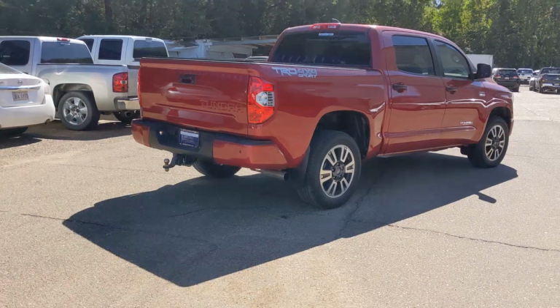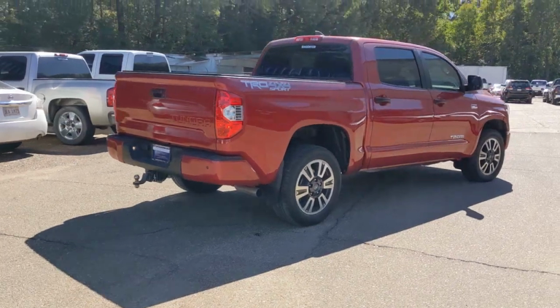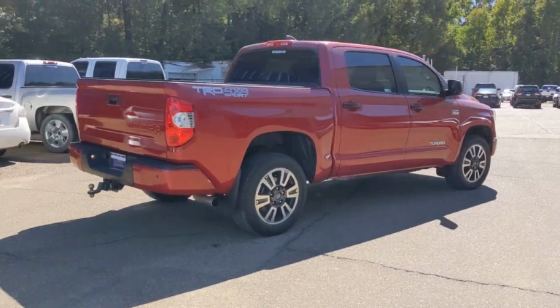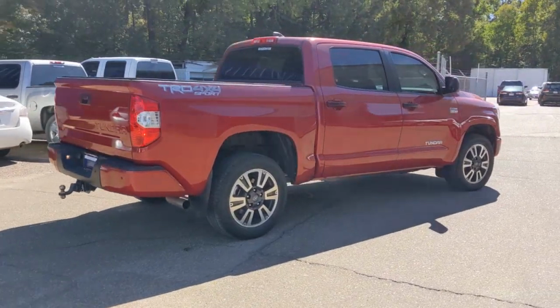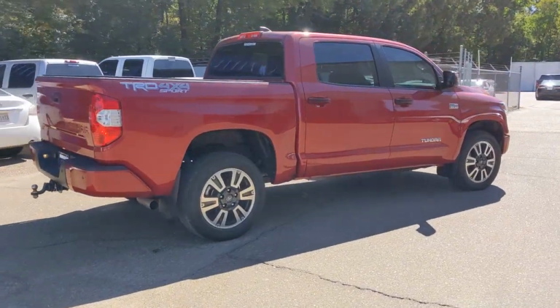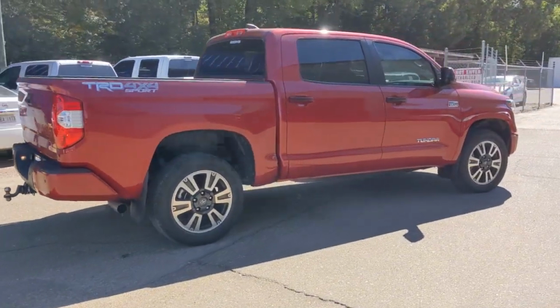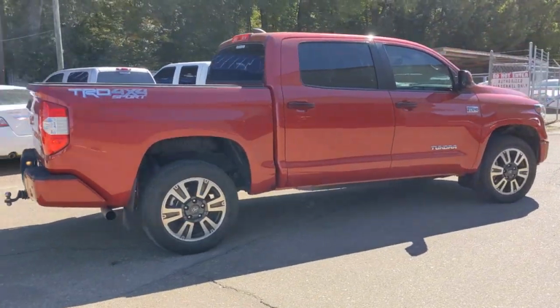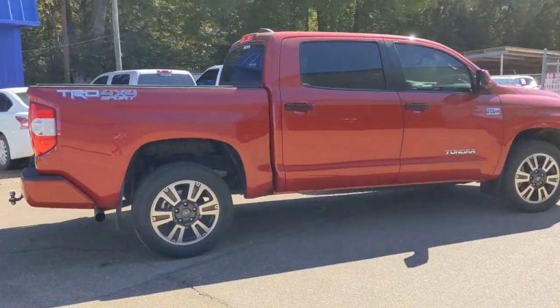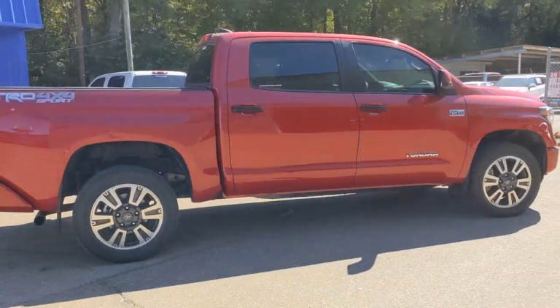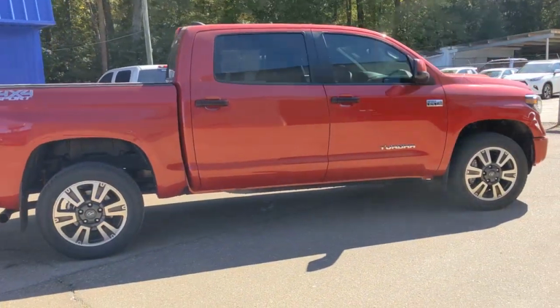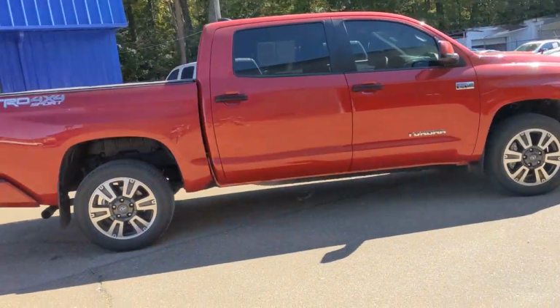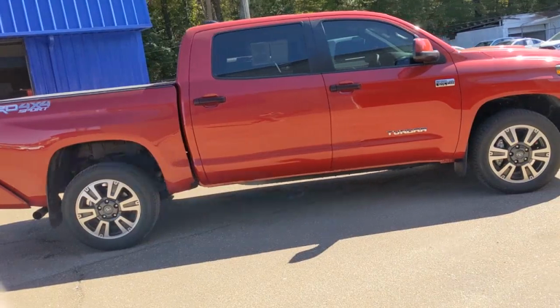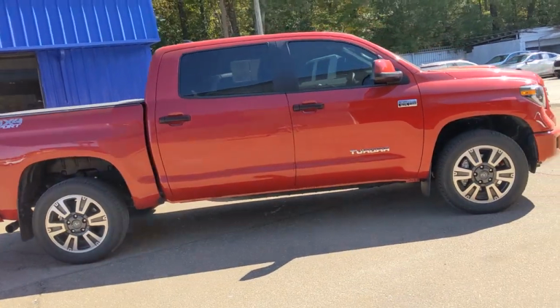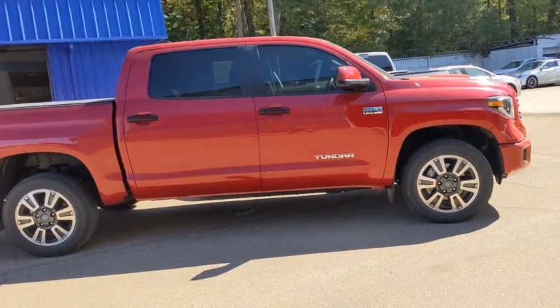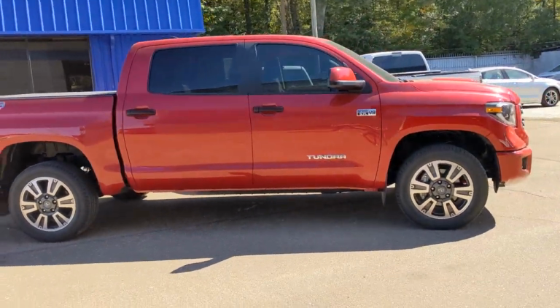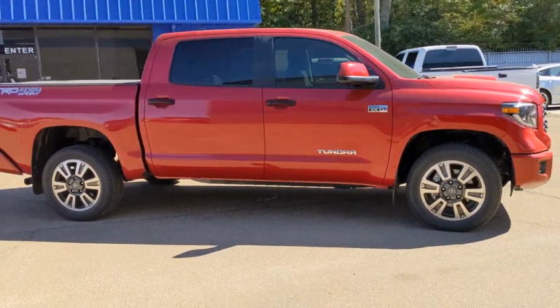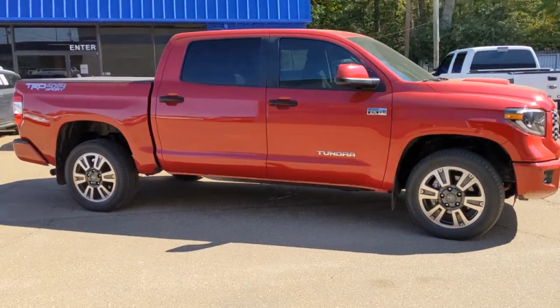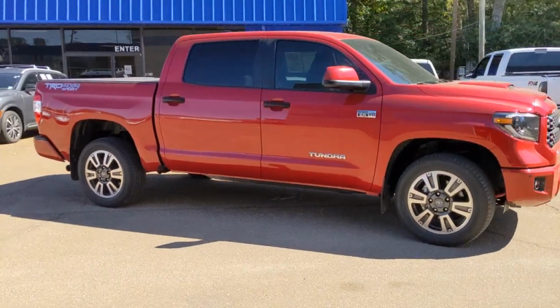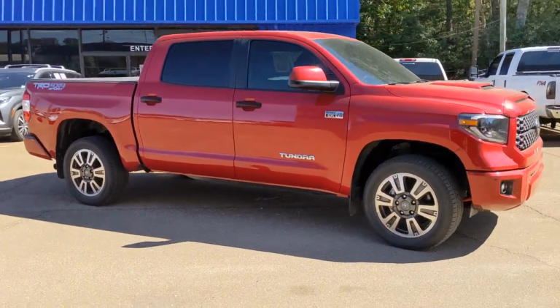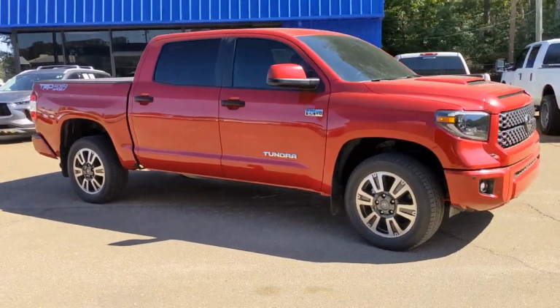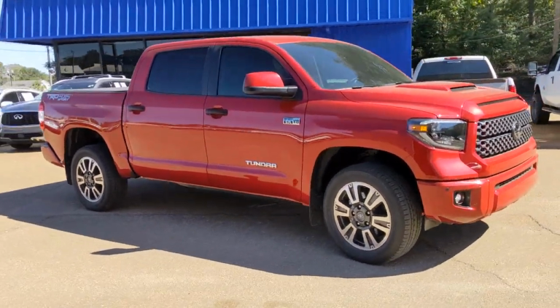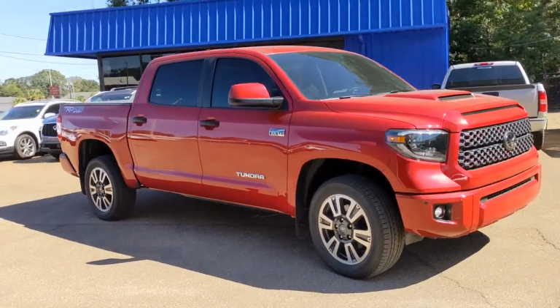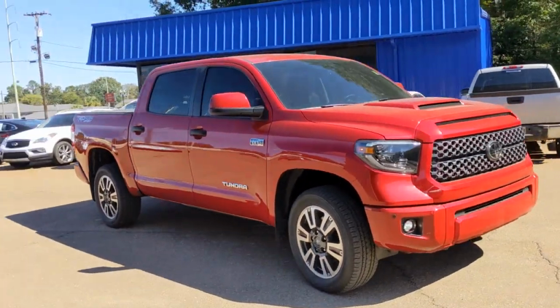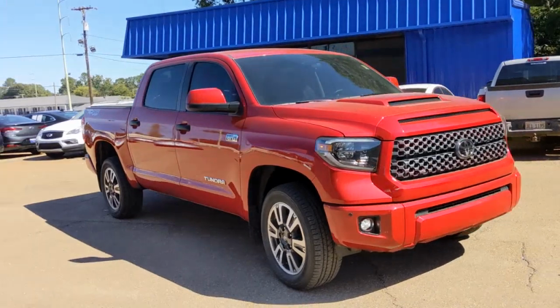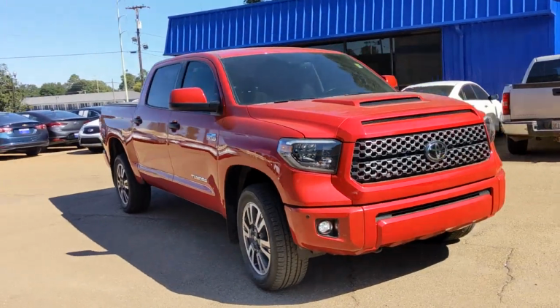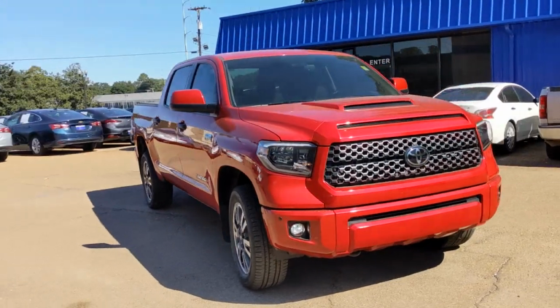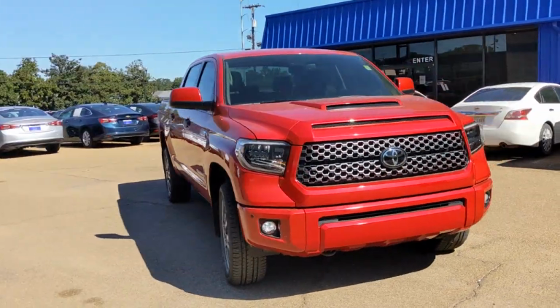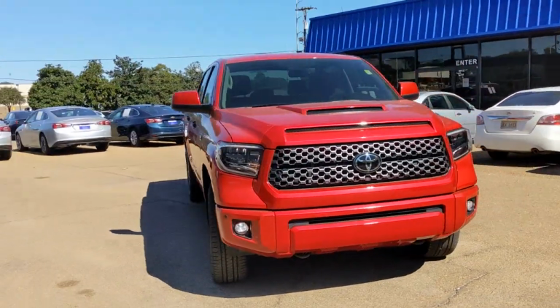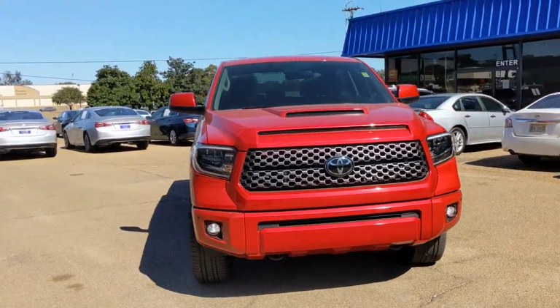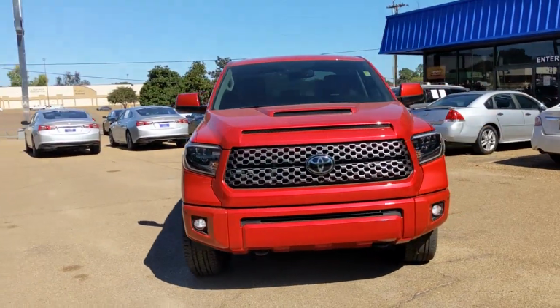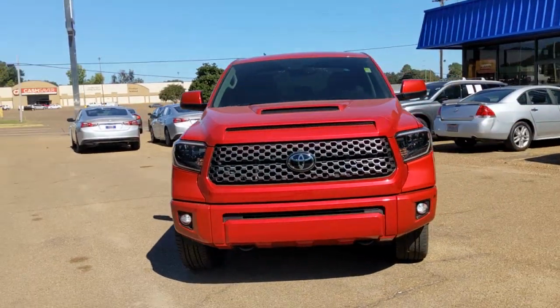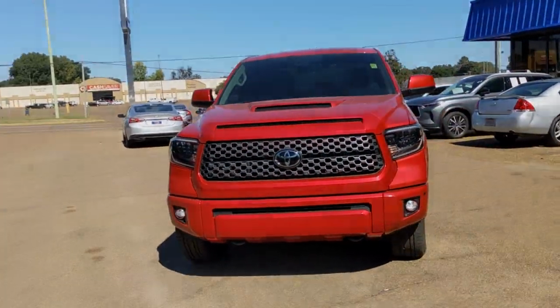You will love the features of this 2021 Toyota Tundra. With less than 30,000 miles on the odometer, this vehicle provides excellent value. Get the job done in comfort and style in this tough-built Tundra.